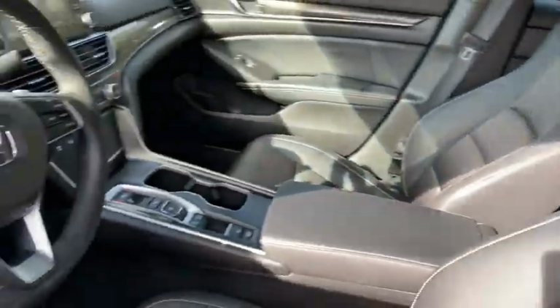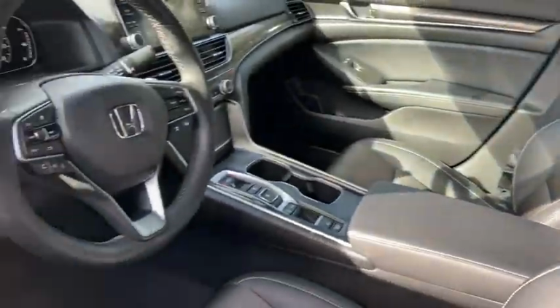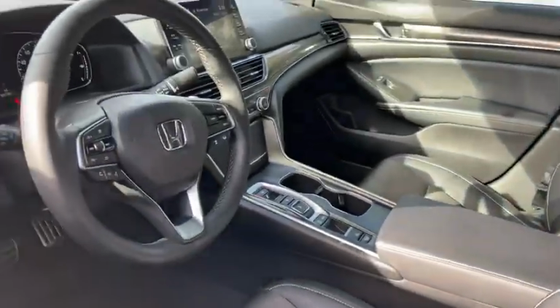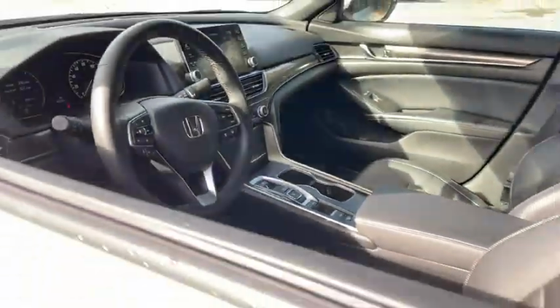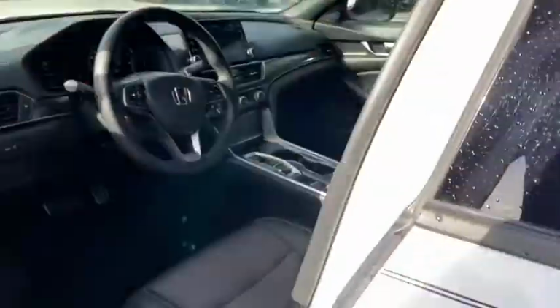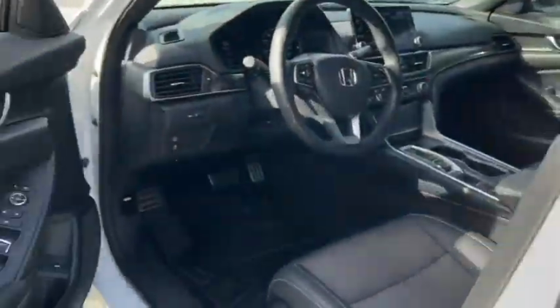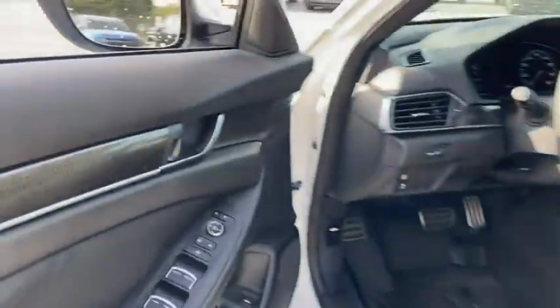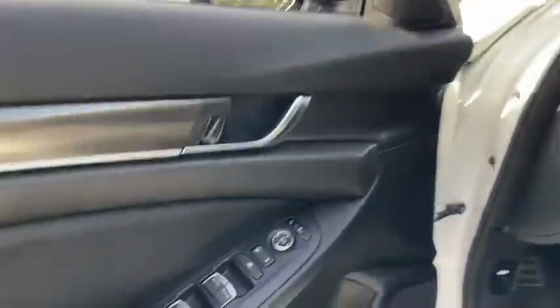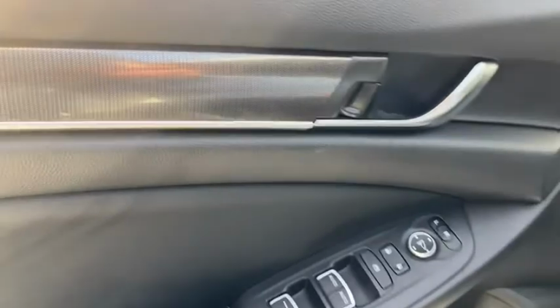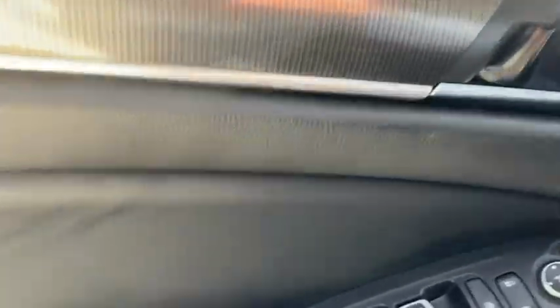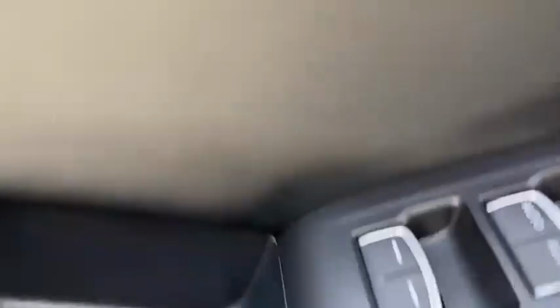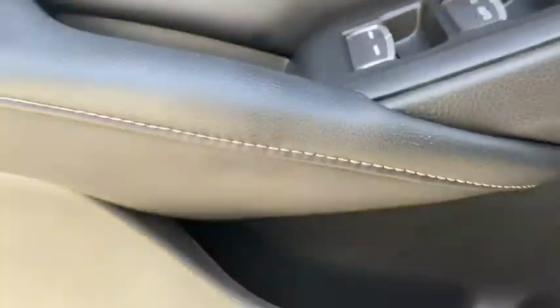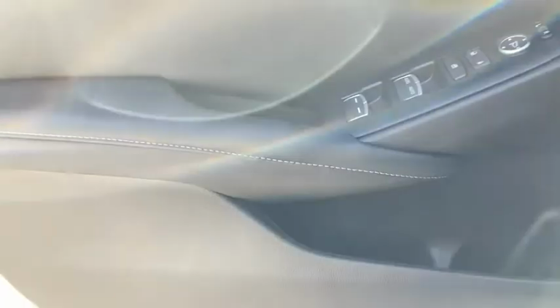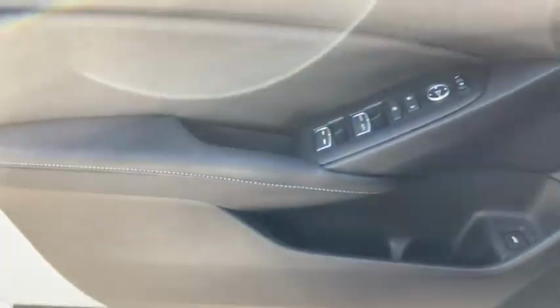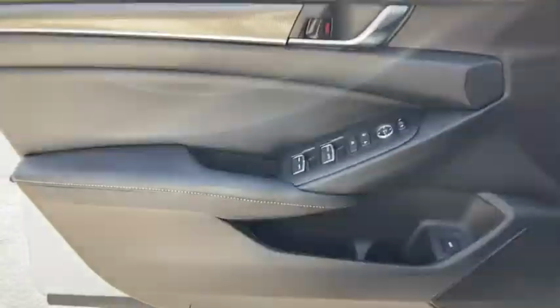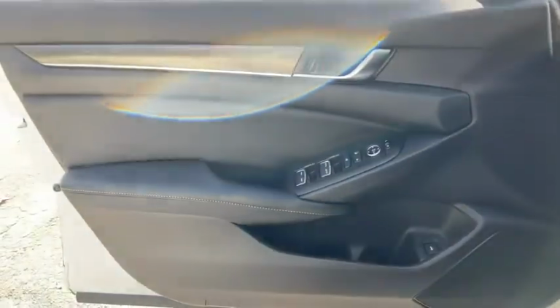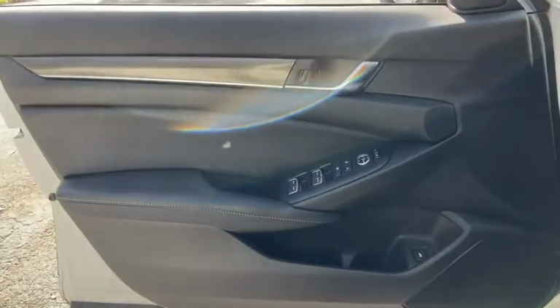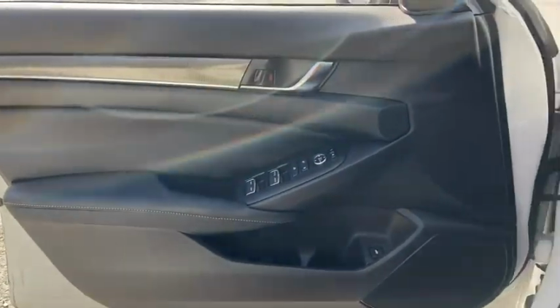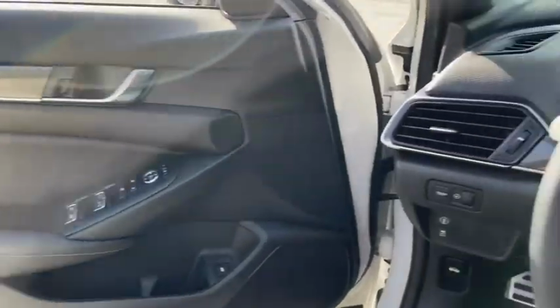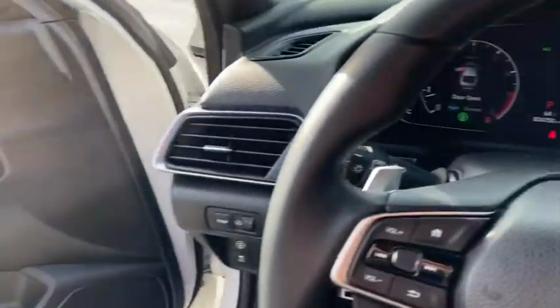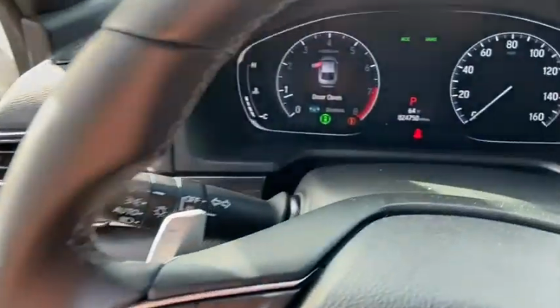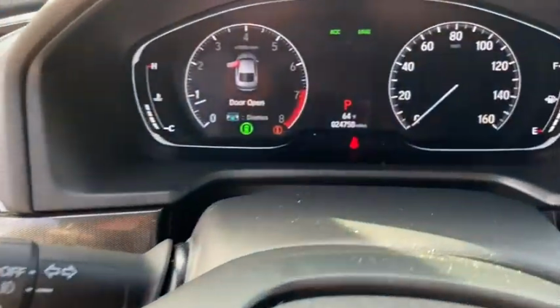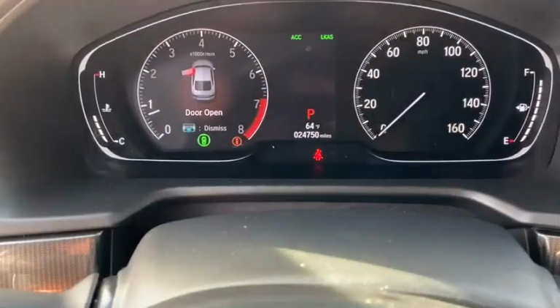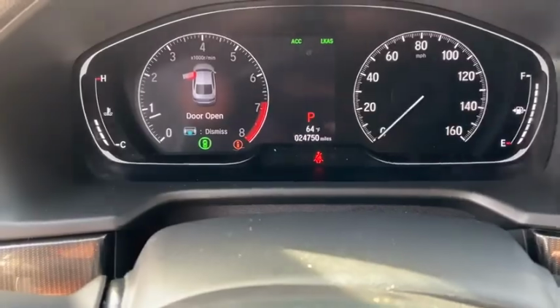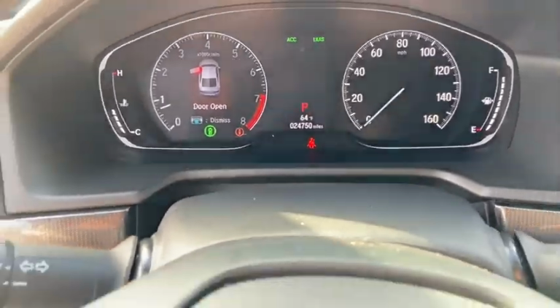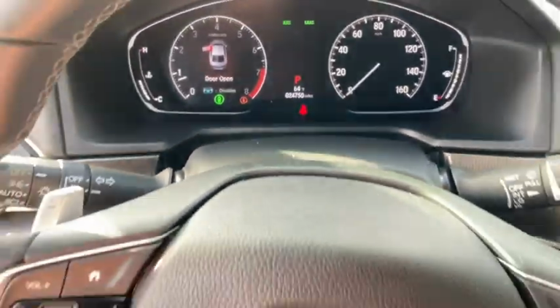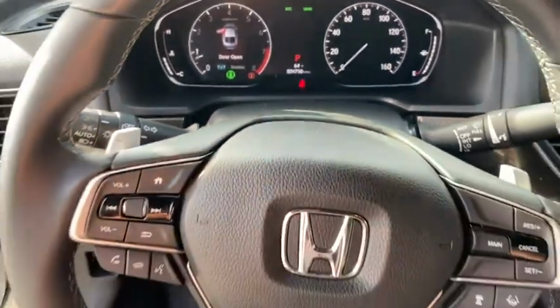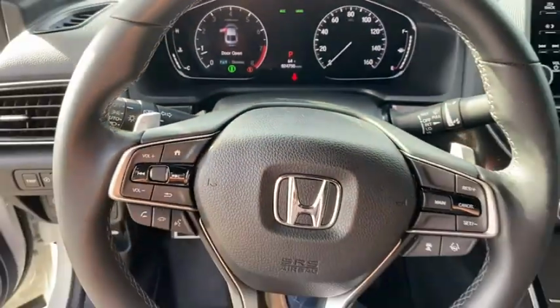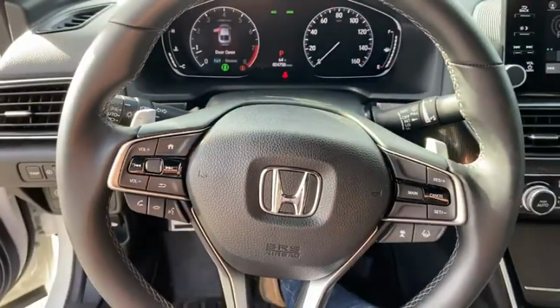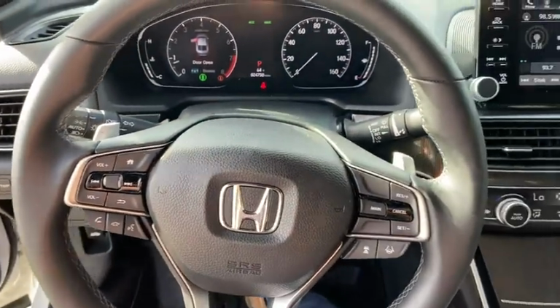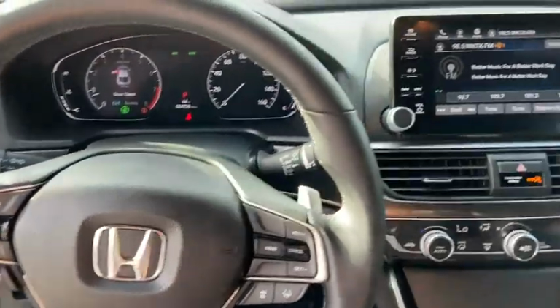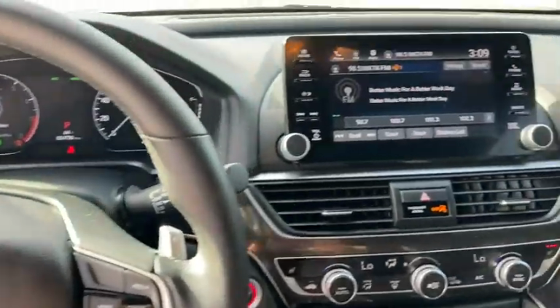Traction control, leather-wrapped steering wheel, dual airbags, power steering, four-wheel disc brakes, eight speakers, heated front seats, rear window defroster, power windows, fog lights.